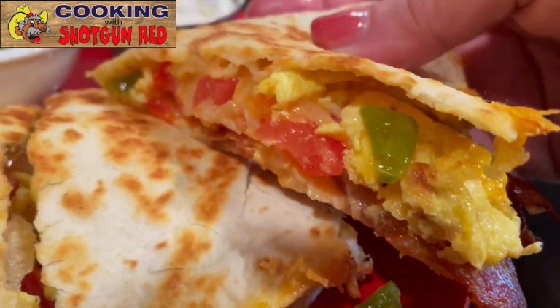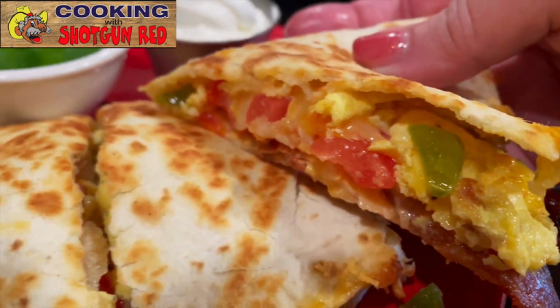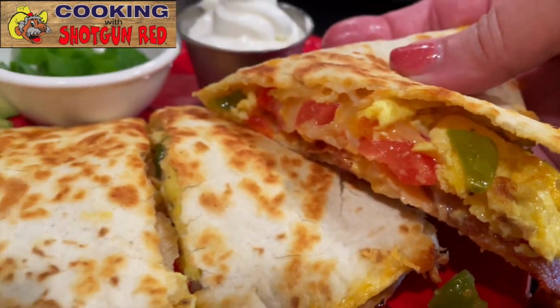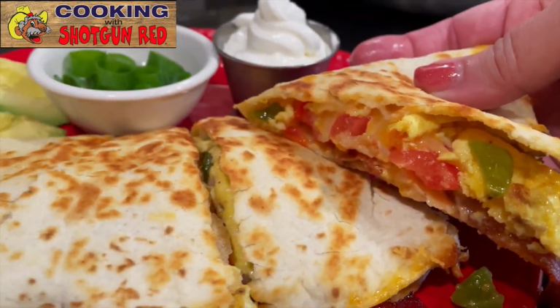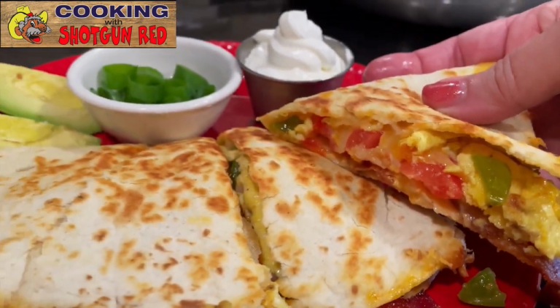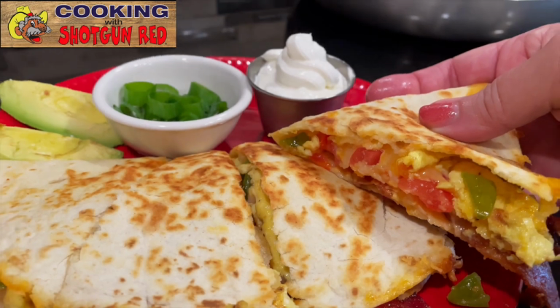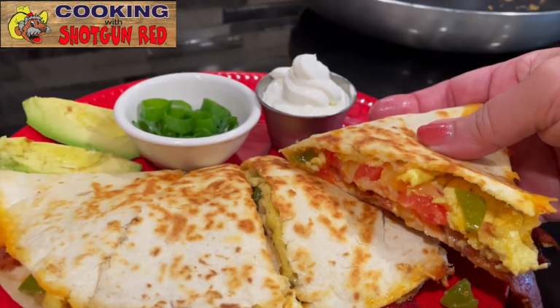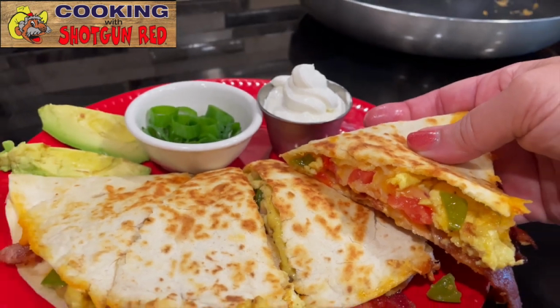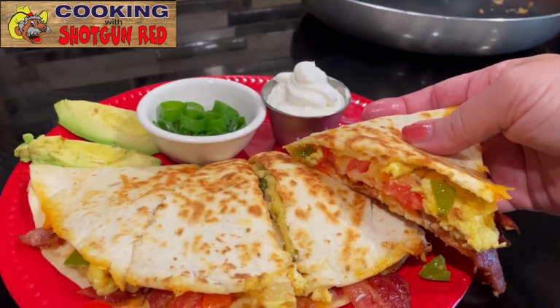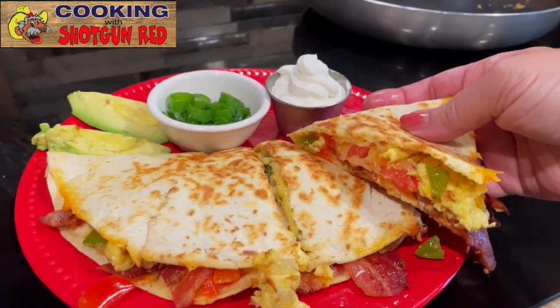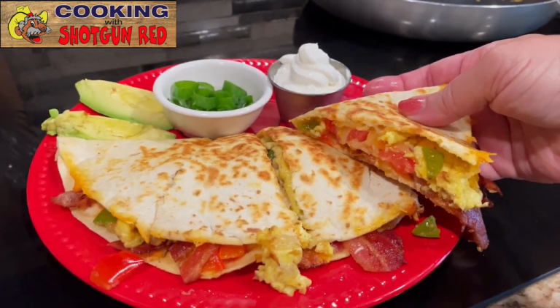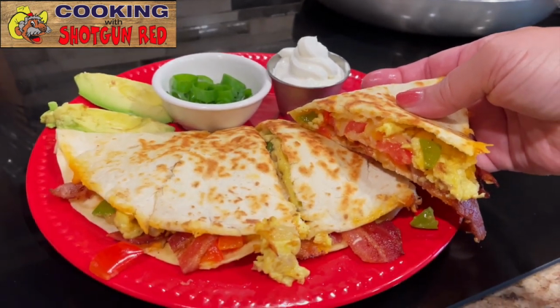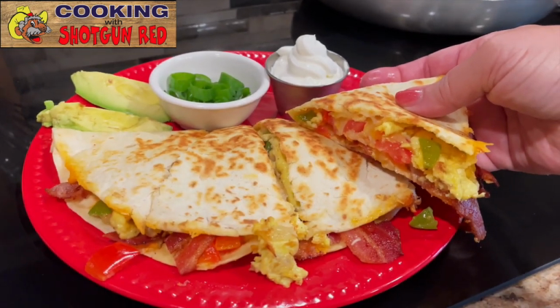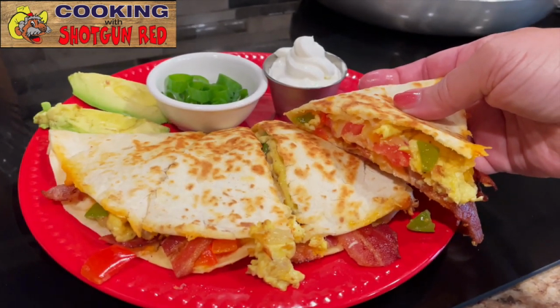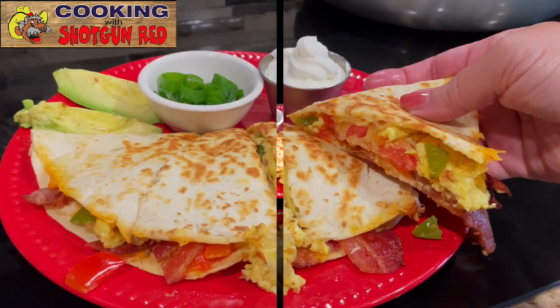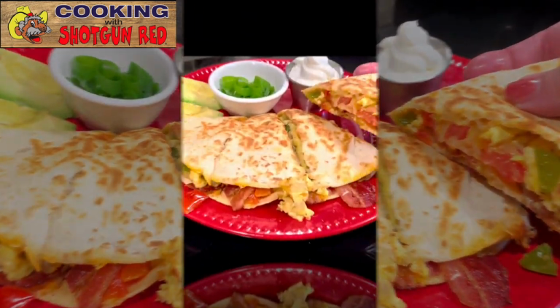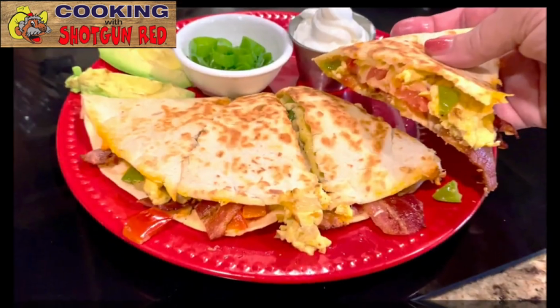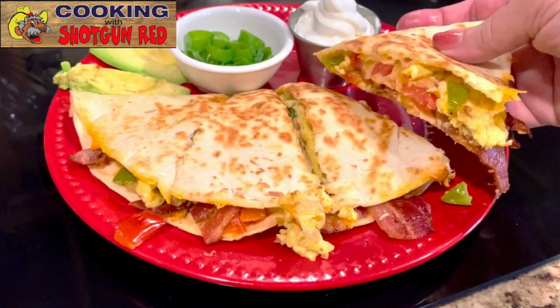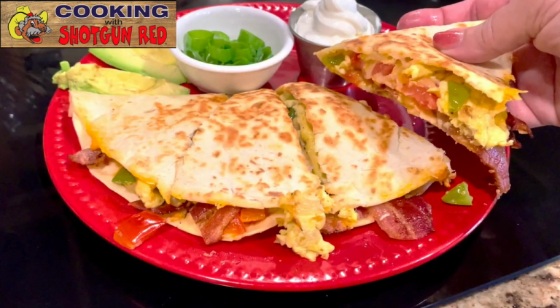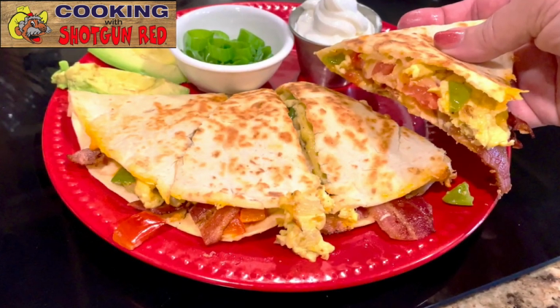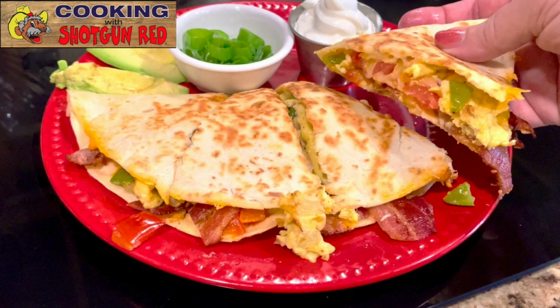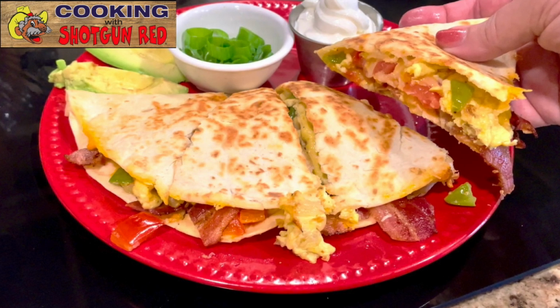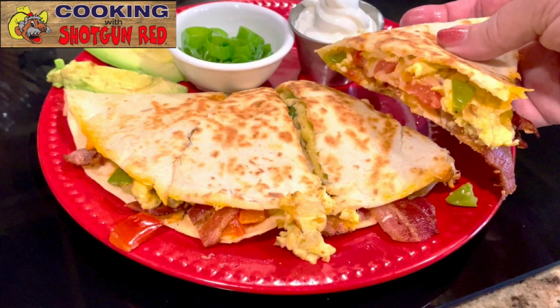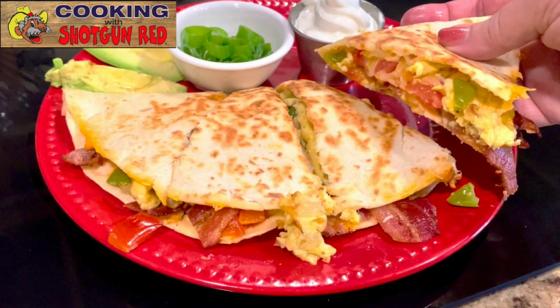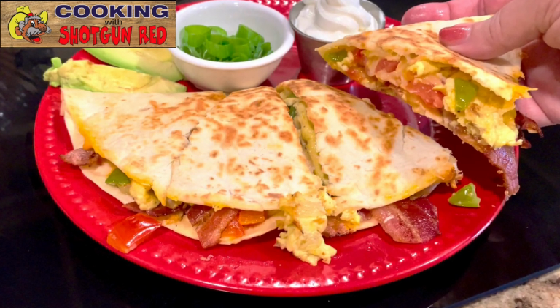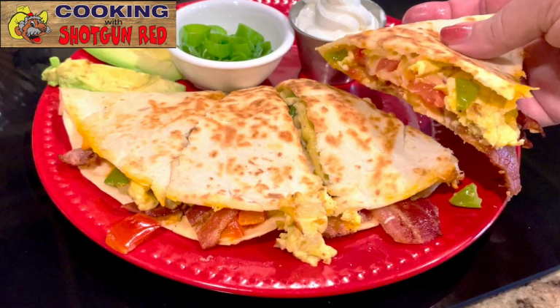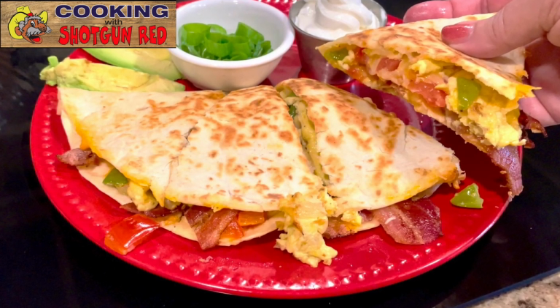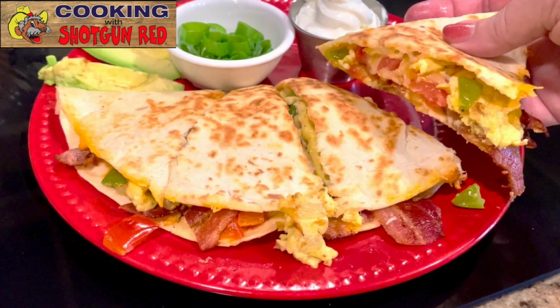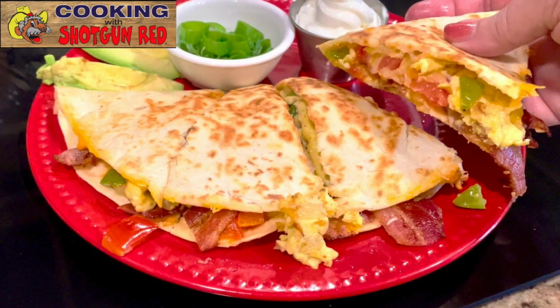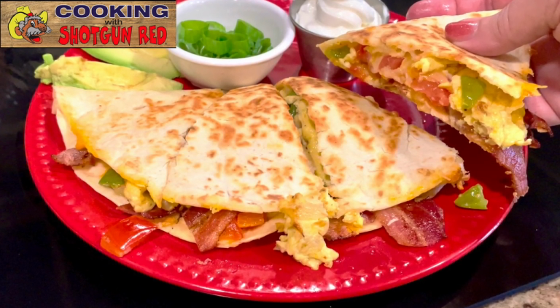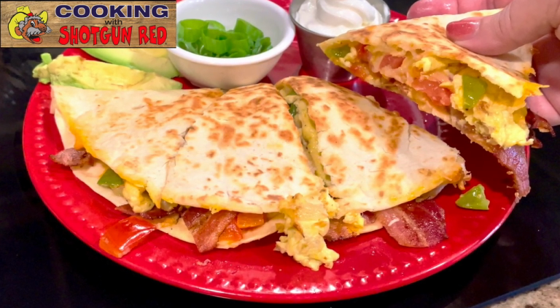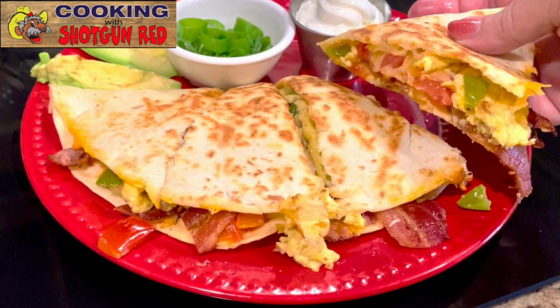You can make some guacamole if you want and put it on top. I just had that avocado there and went ahead and cut those up. Look at that — I'm ready!